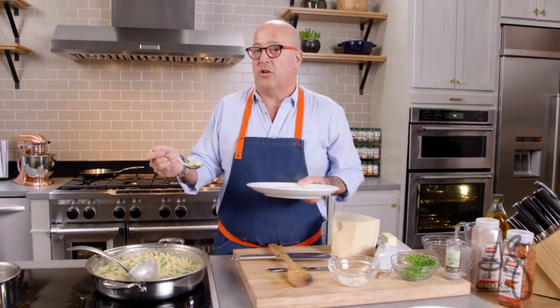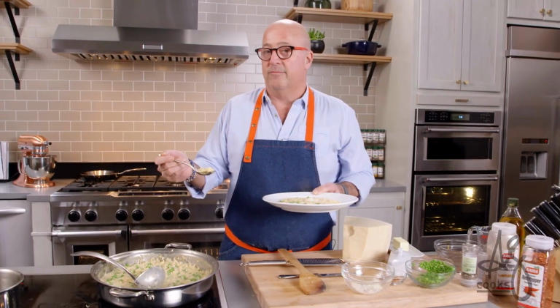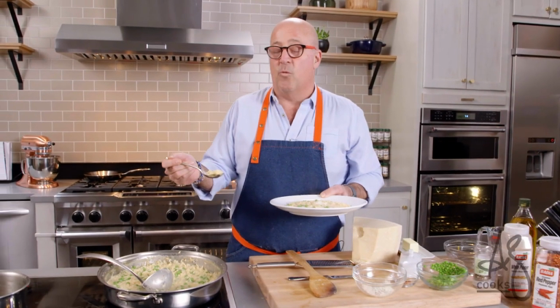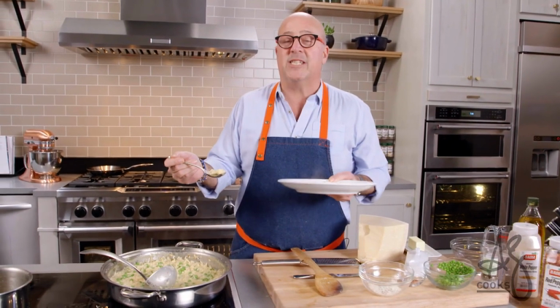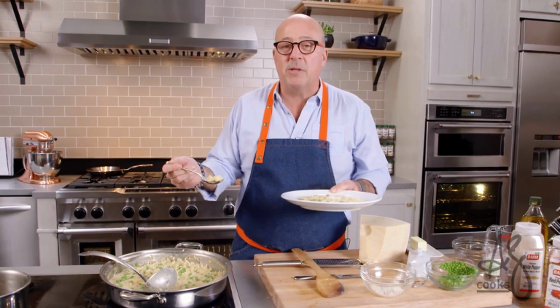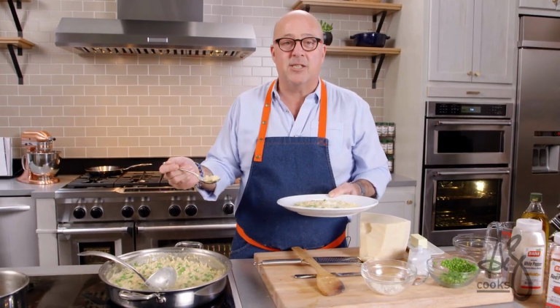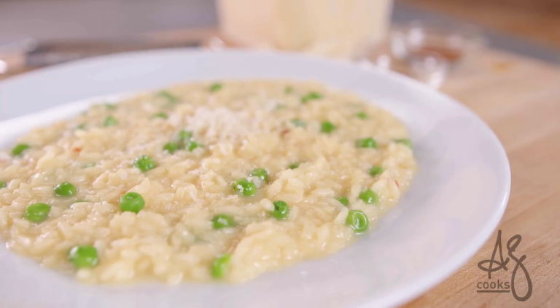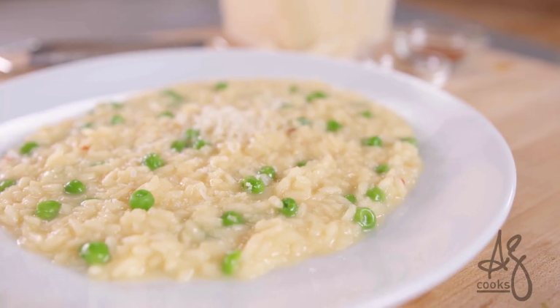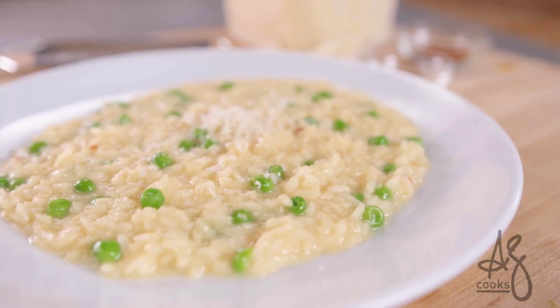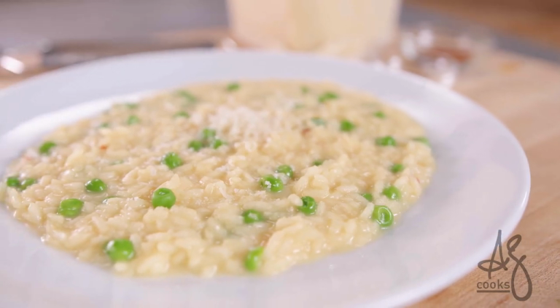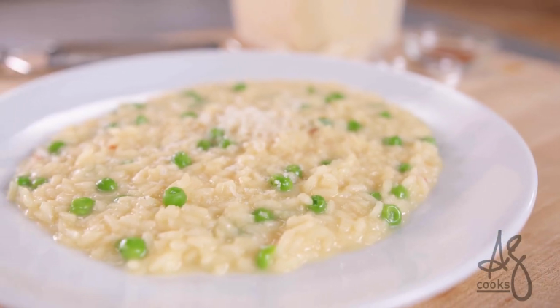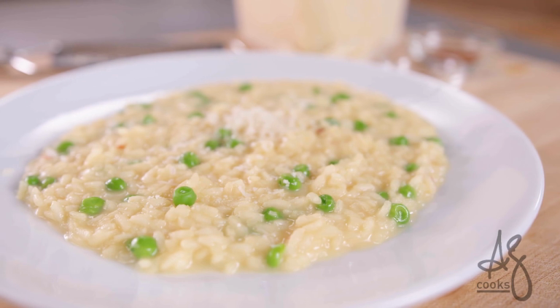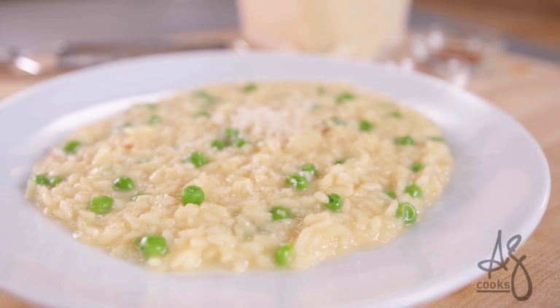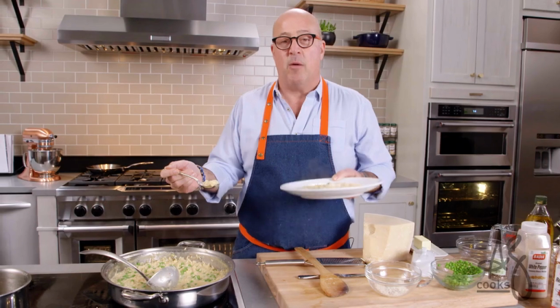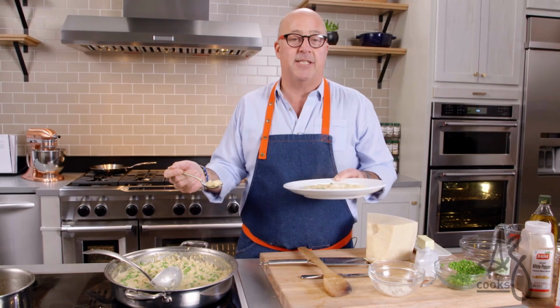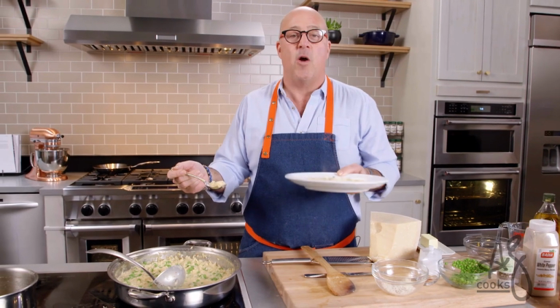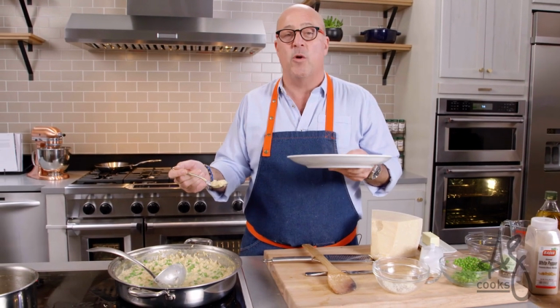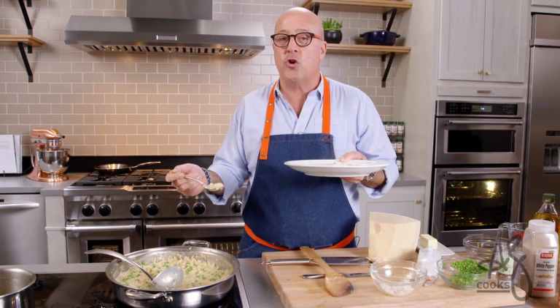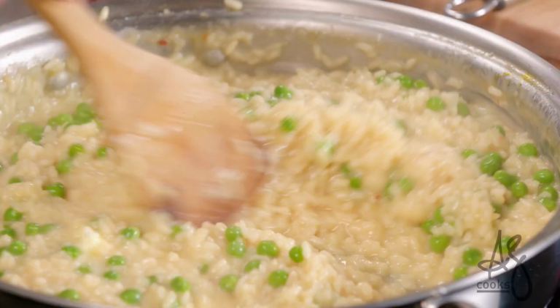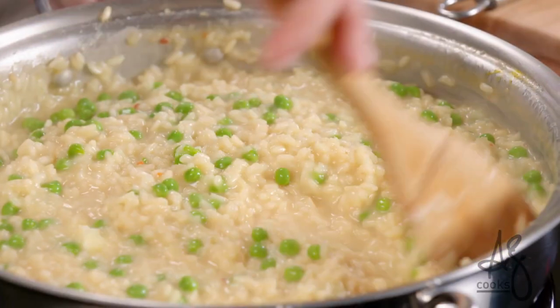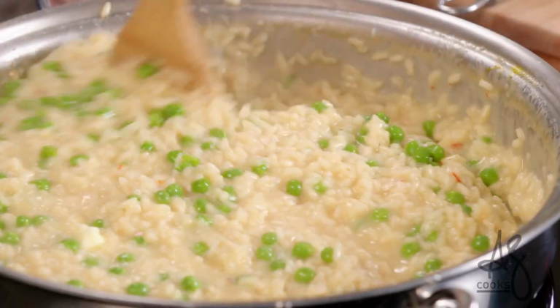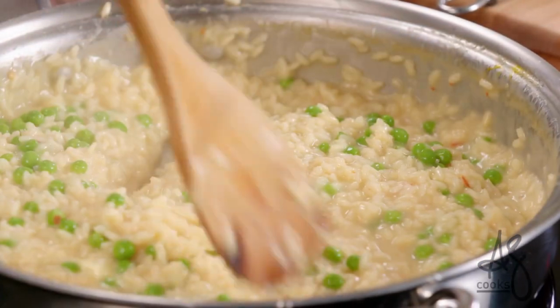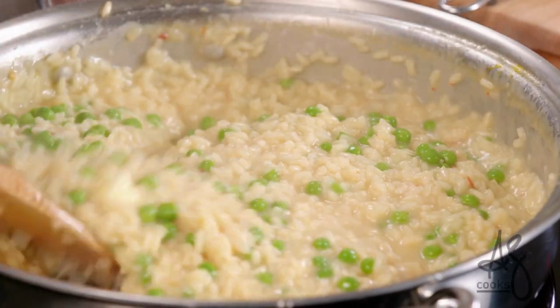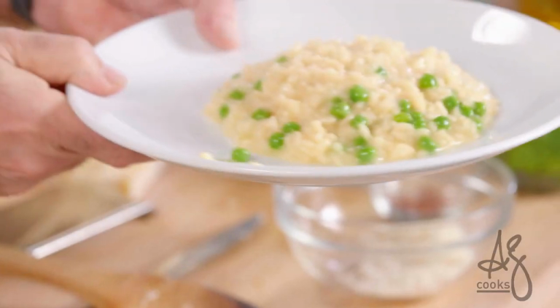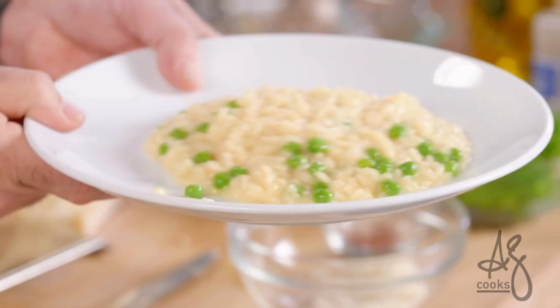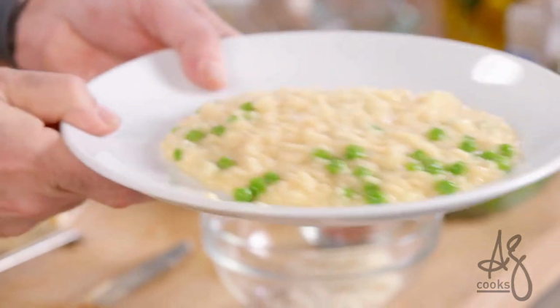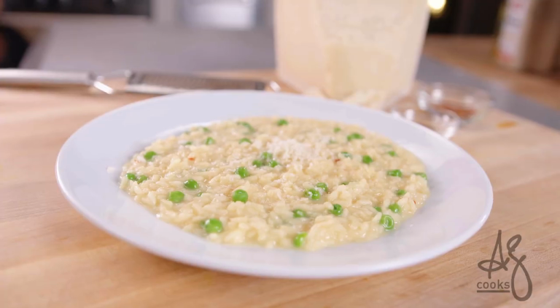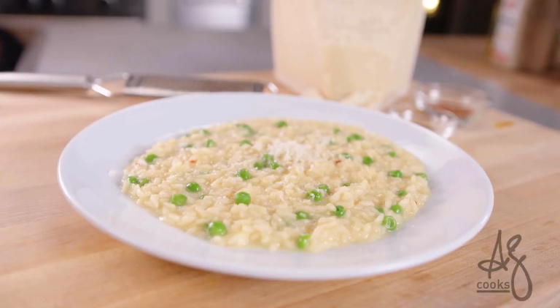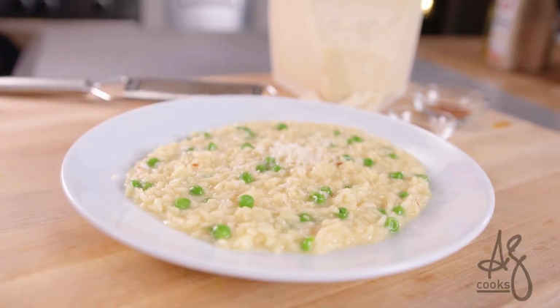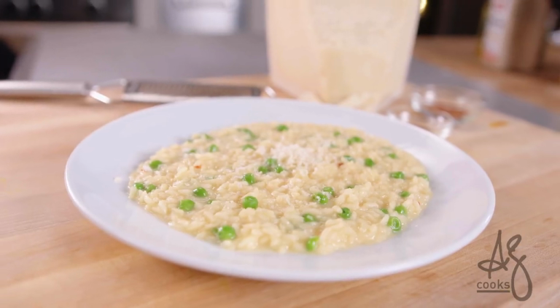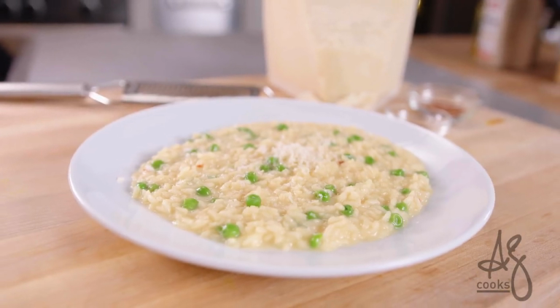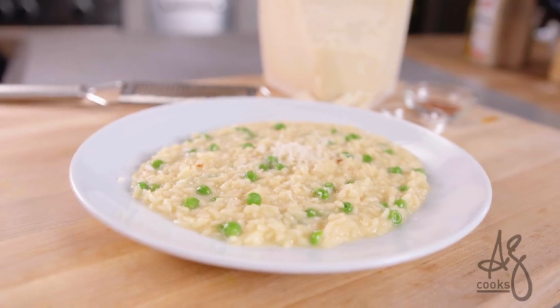Risotto — one of the simplest things to cook, one of the hardest things to master in the kitchen. And when I tell you I am going to turn you into a three-star Michelin risotto master, I'm going to.